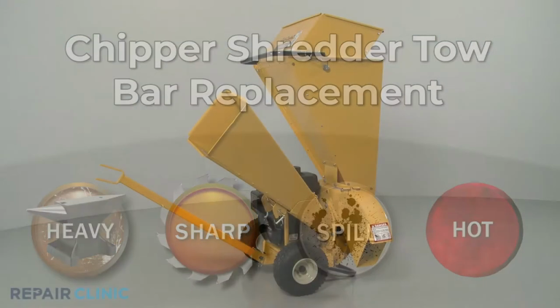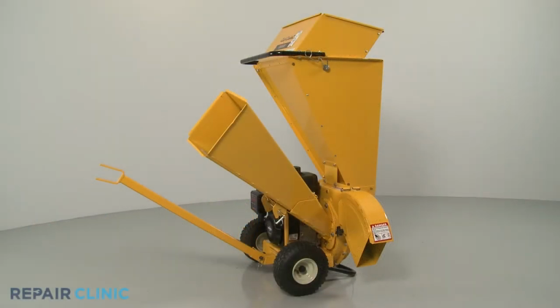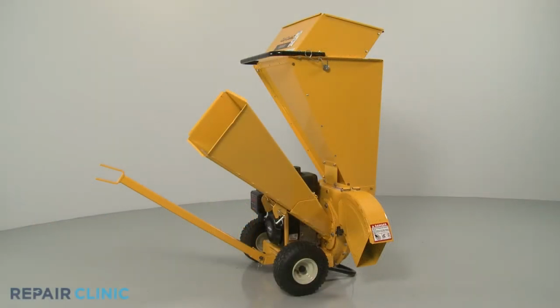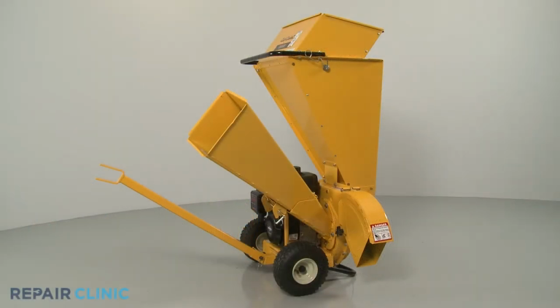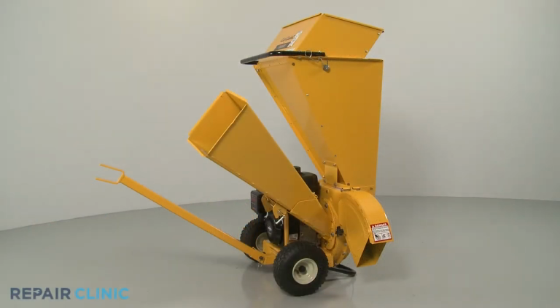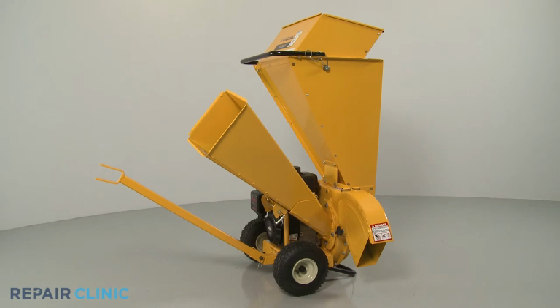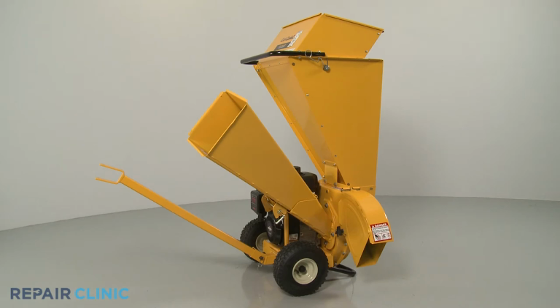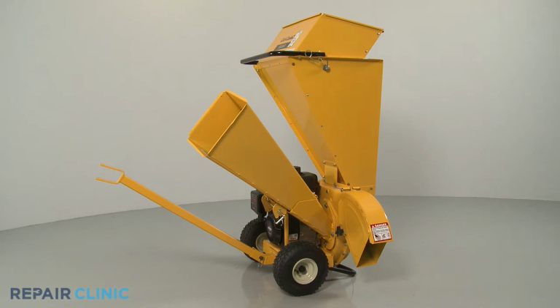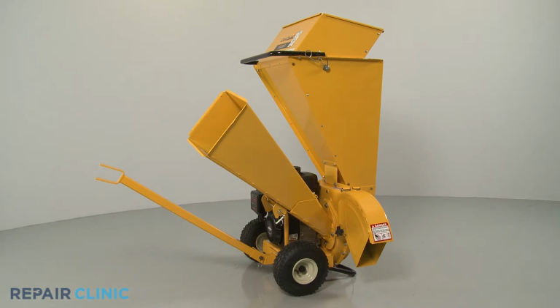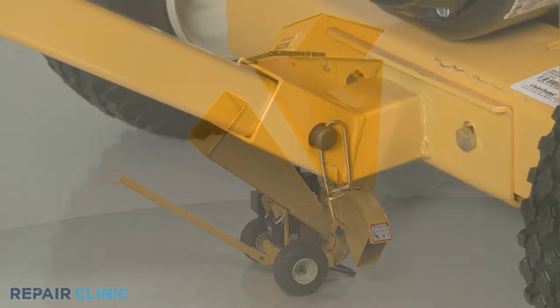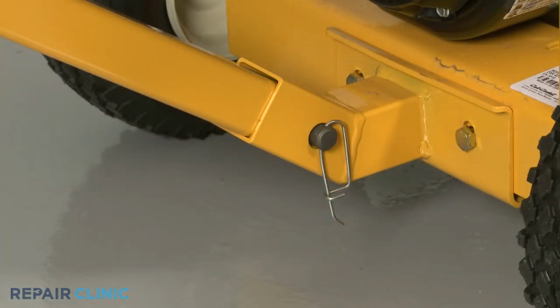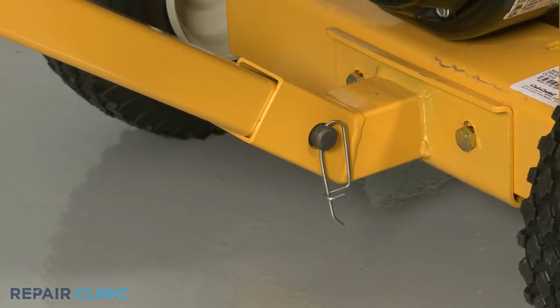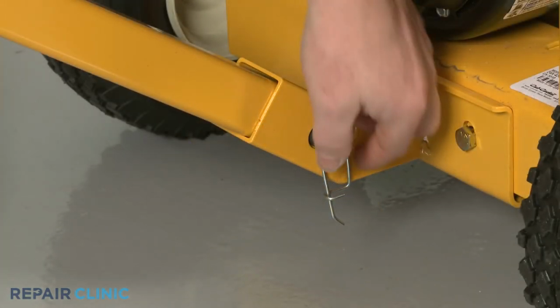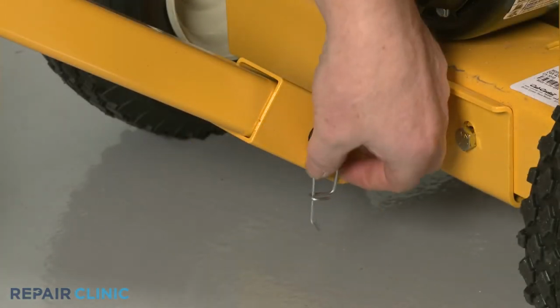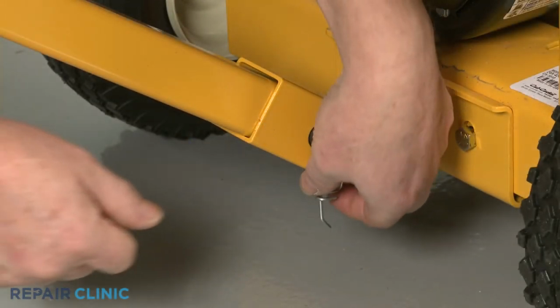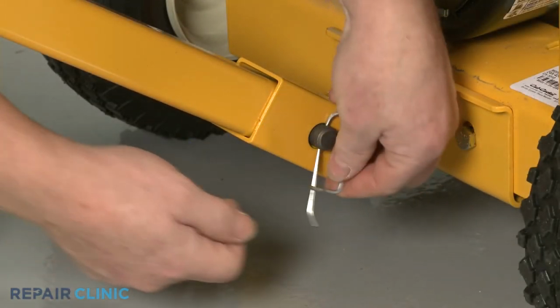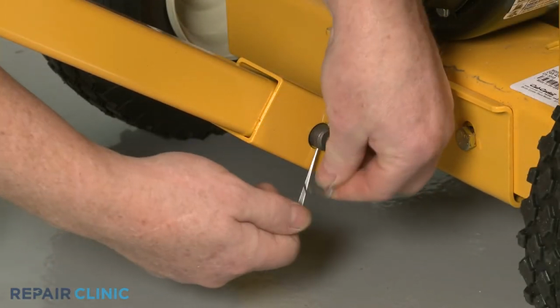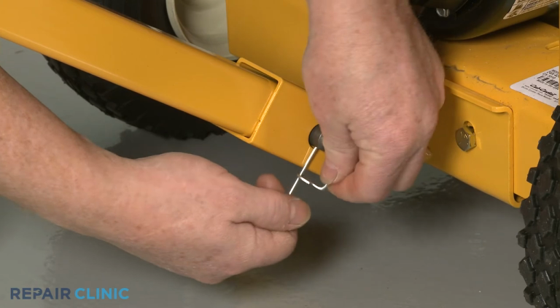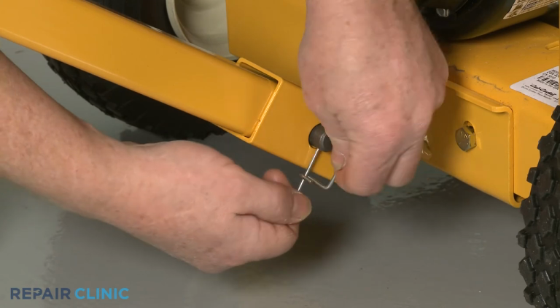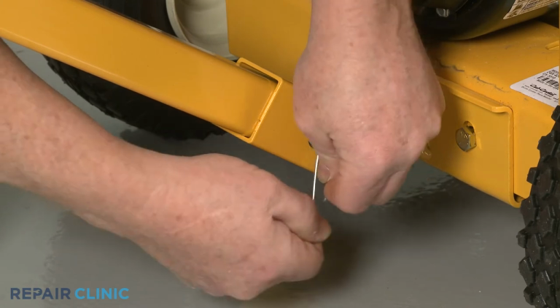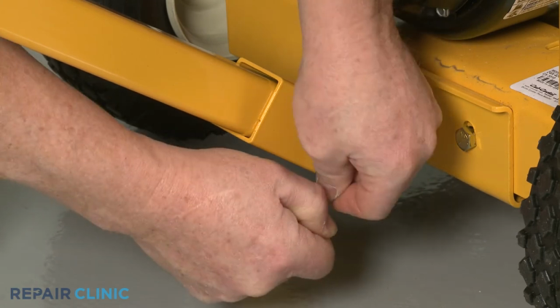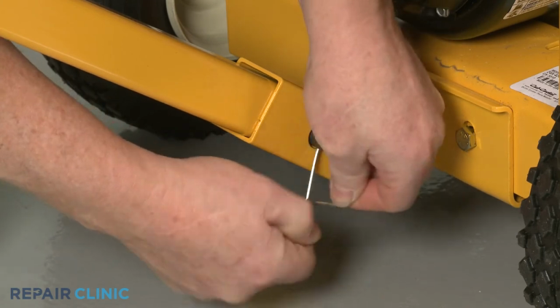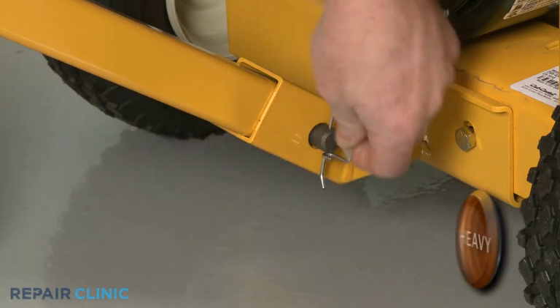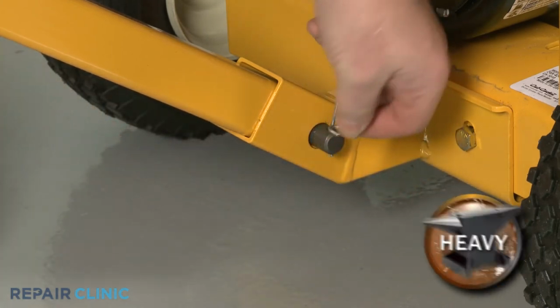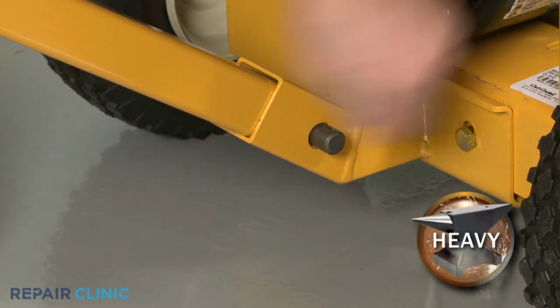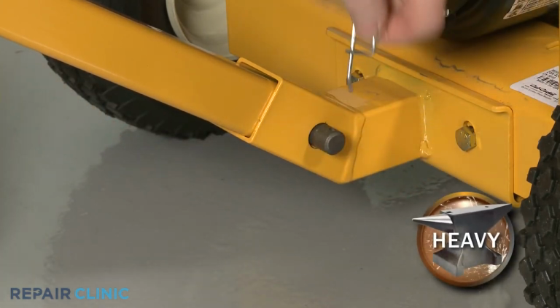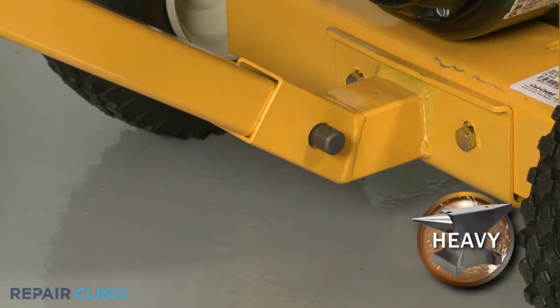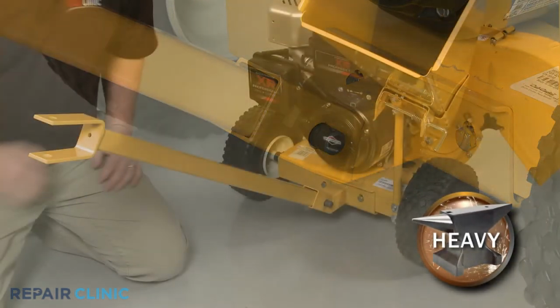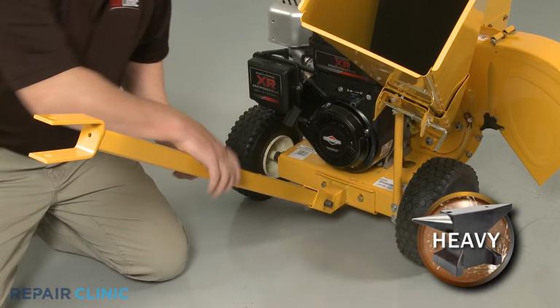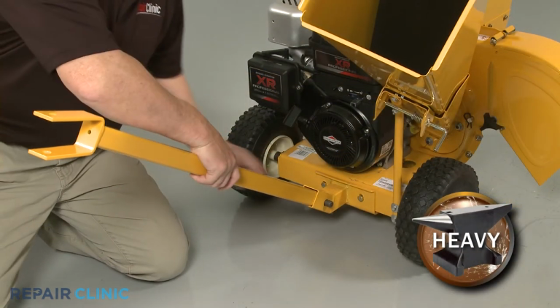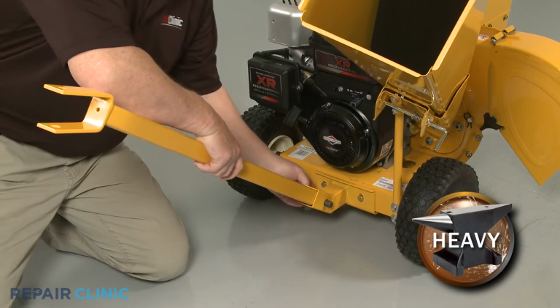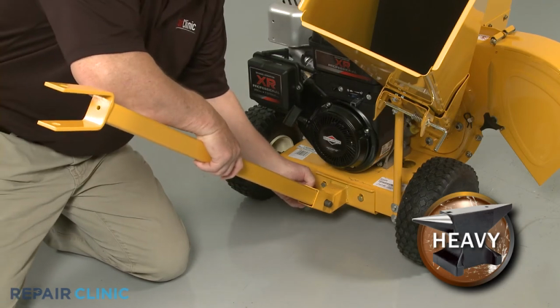To replace the tow bar on the Cub Cadet Chipper Shredder, first pull out the retaining pin securing the tow bar clevis pin. You can now slide out the clevis pin and remove the old bar.